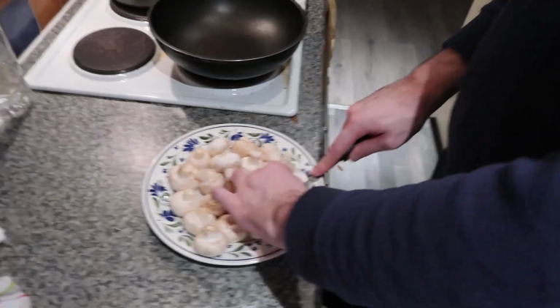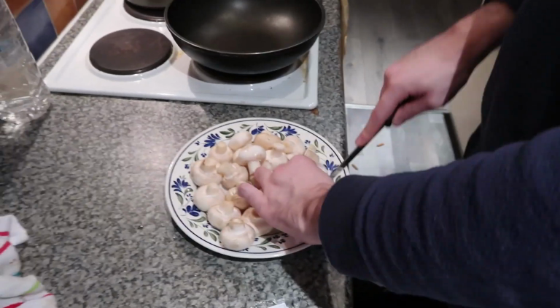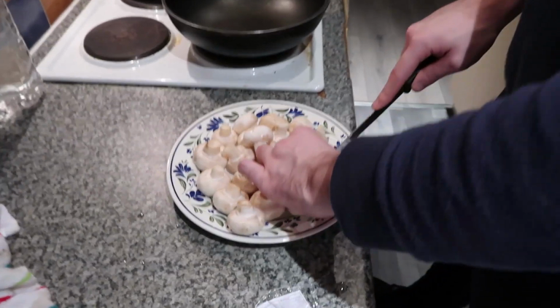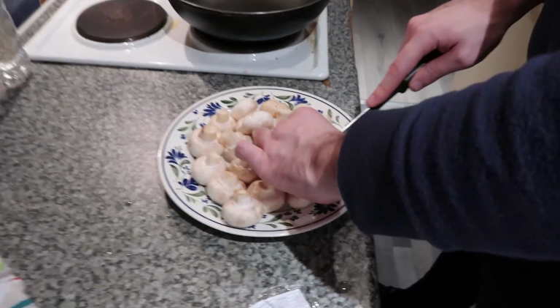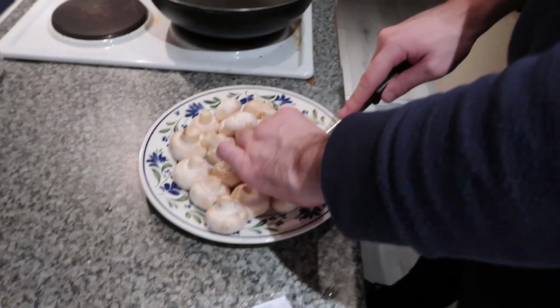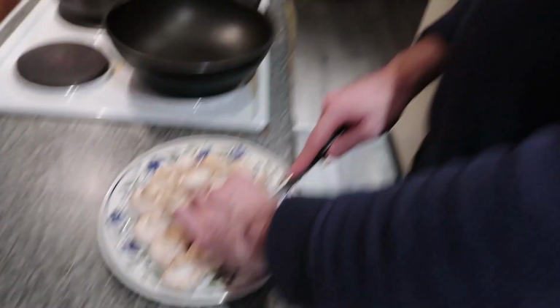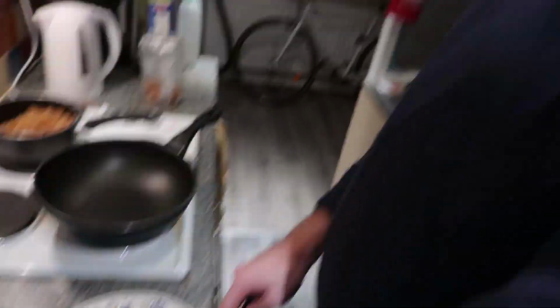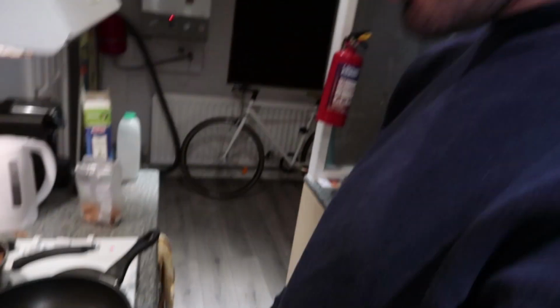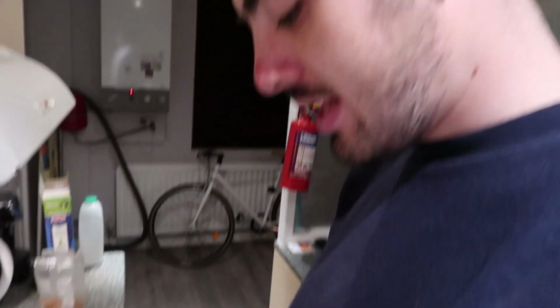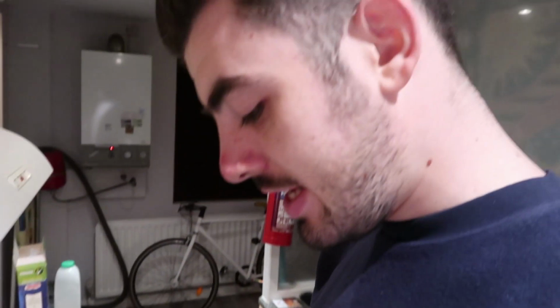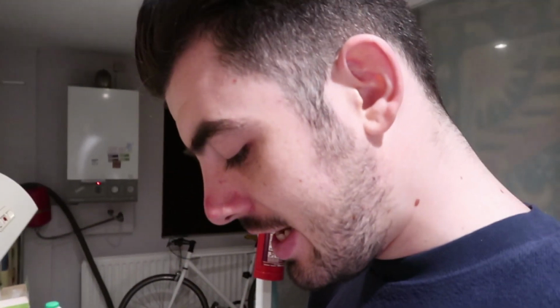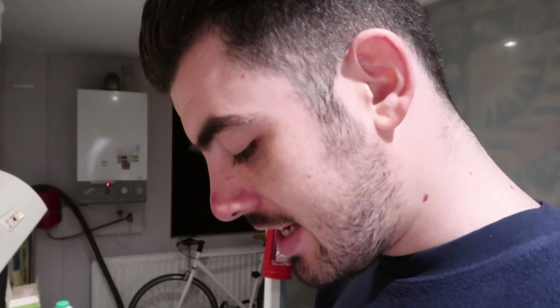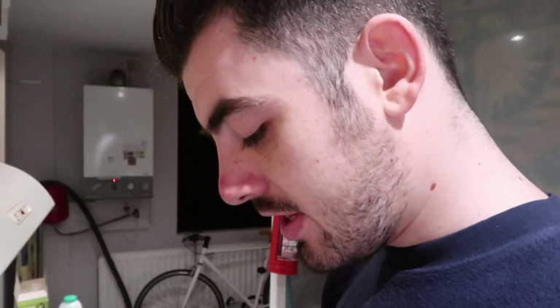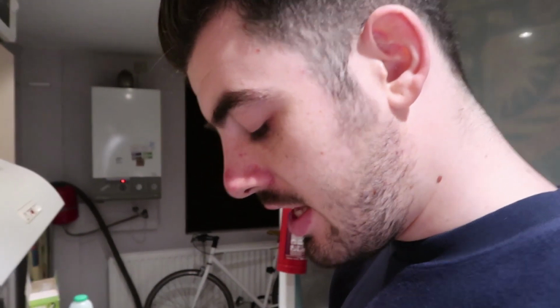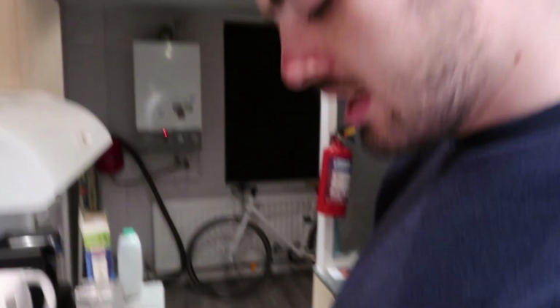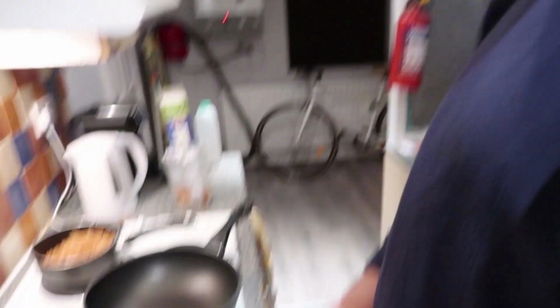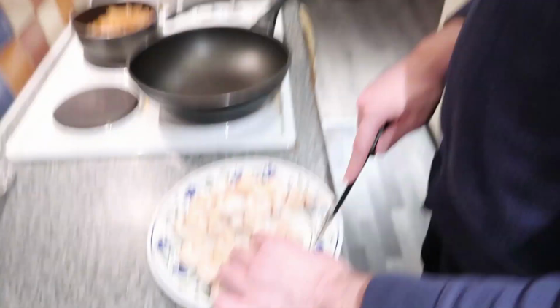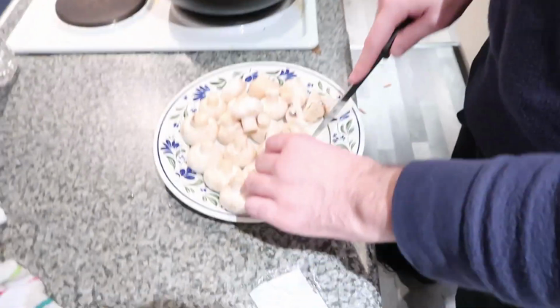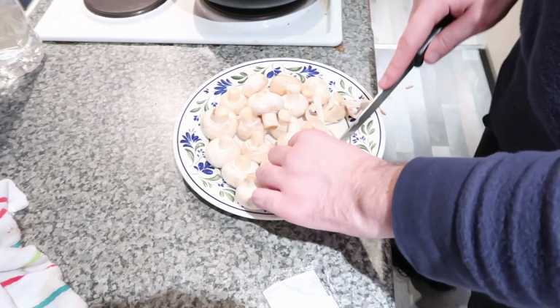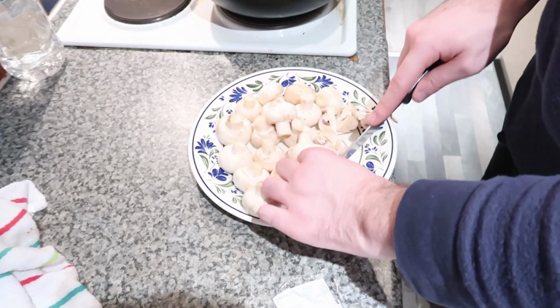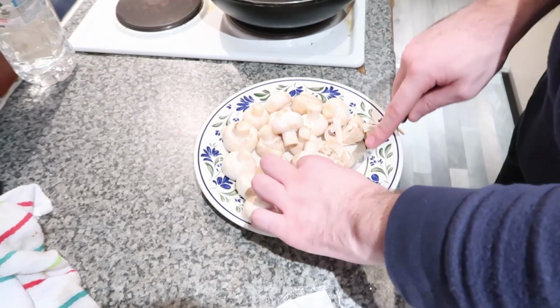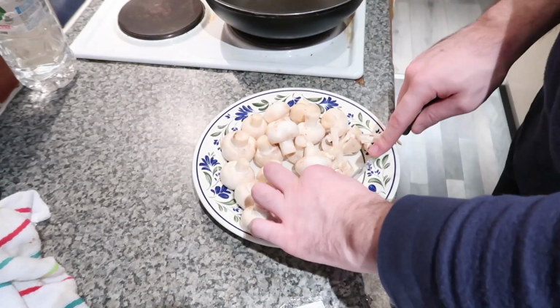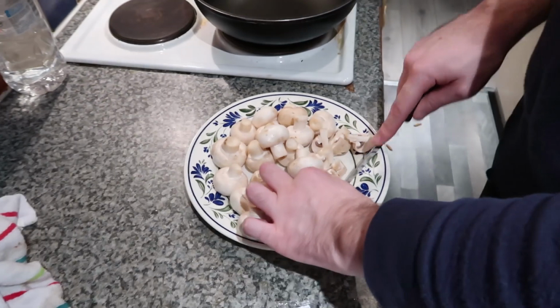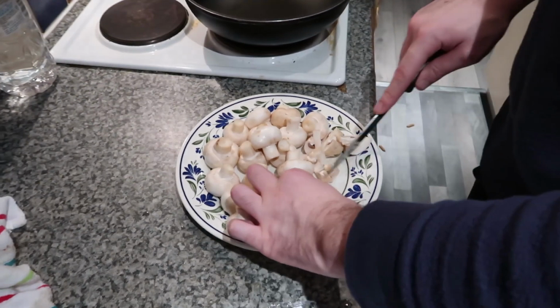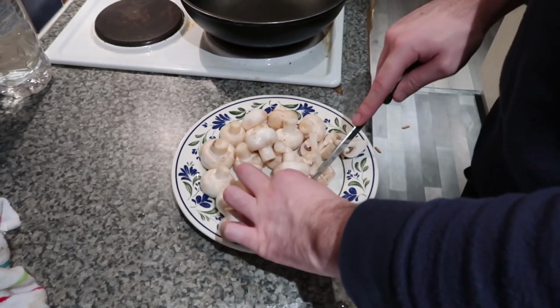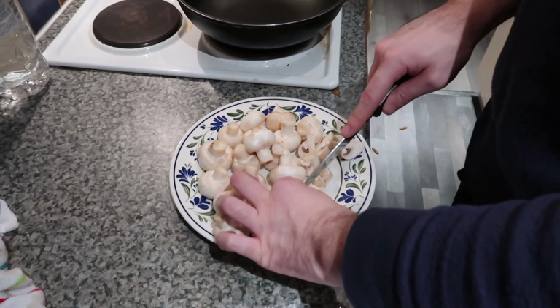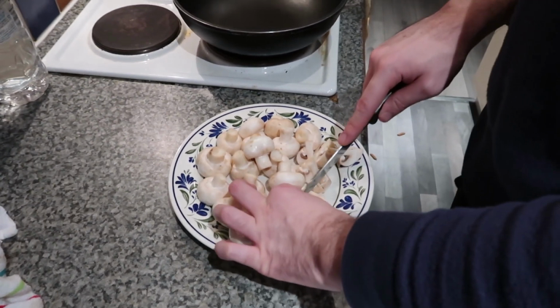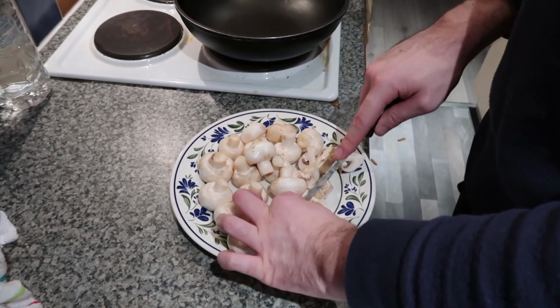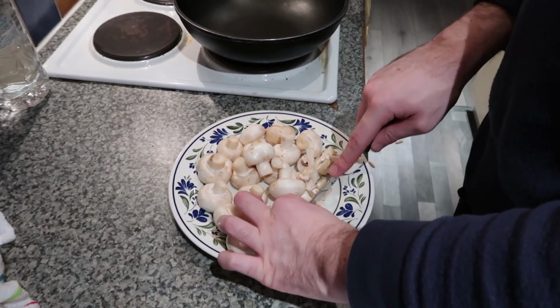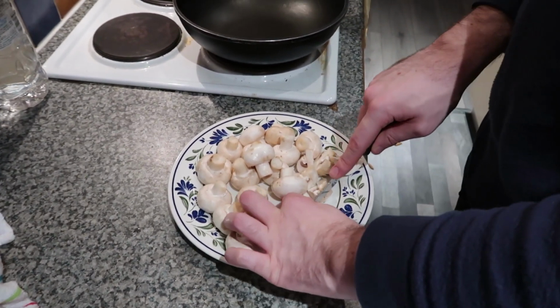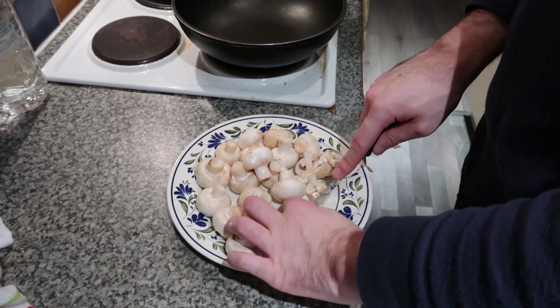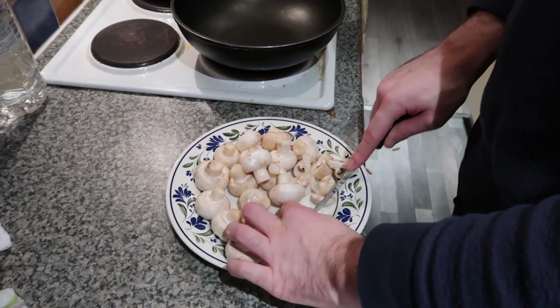I'm cutting the mushrooms nice and thinly, nice and evenly. These are all gonna cook for us — they're gonna be delicious. I love mushrooms, don't know about you. Do you love mushrooms, Toby?